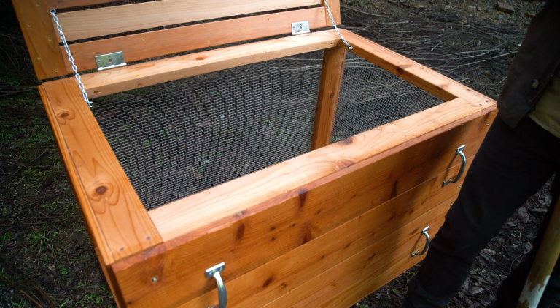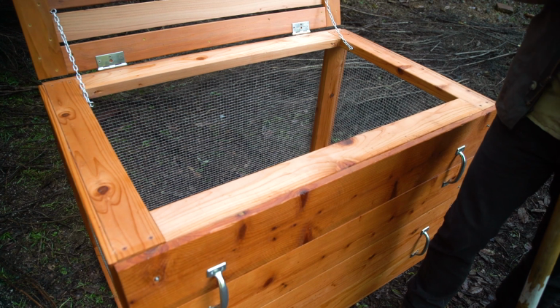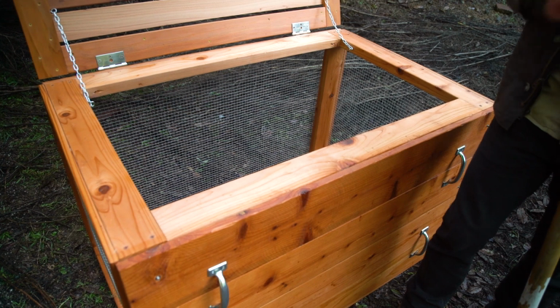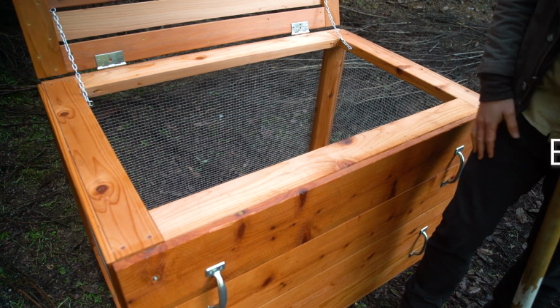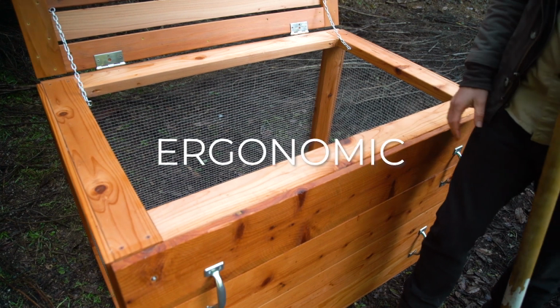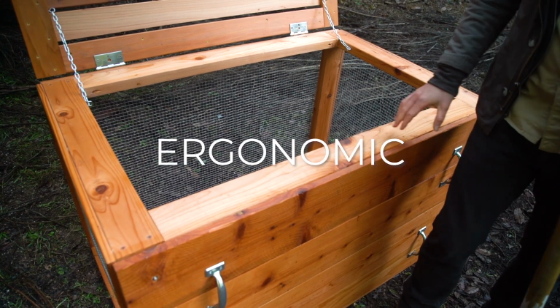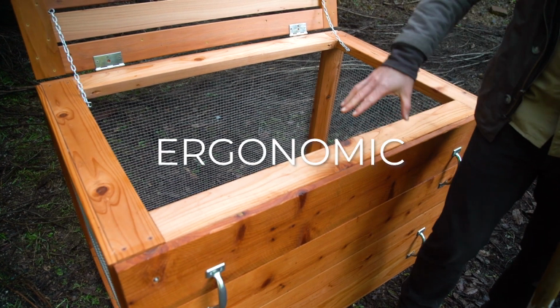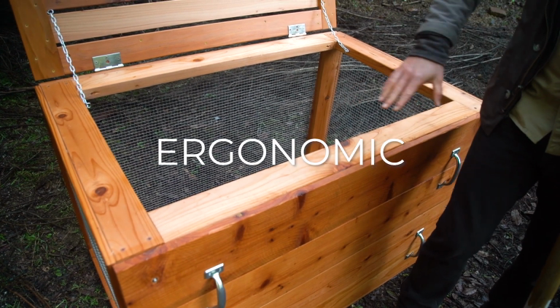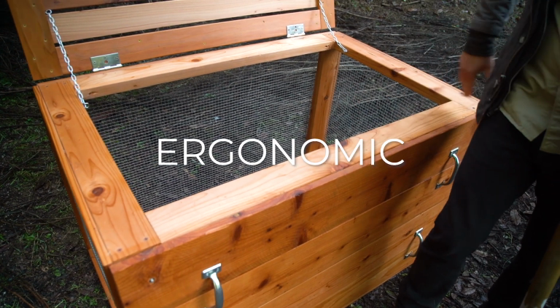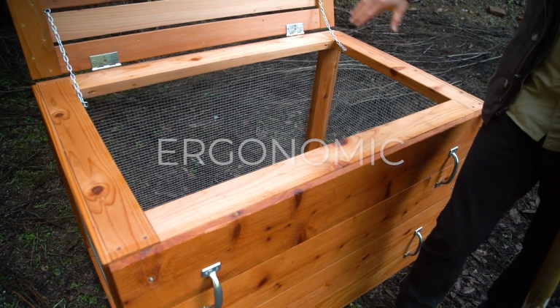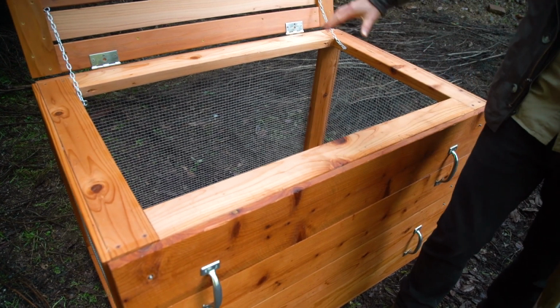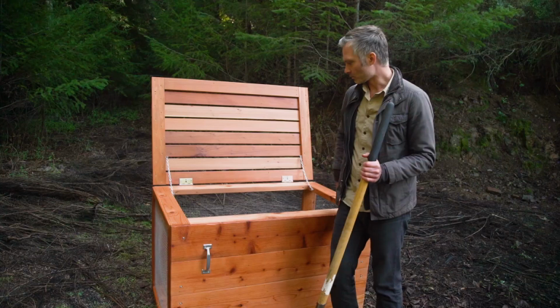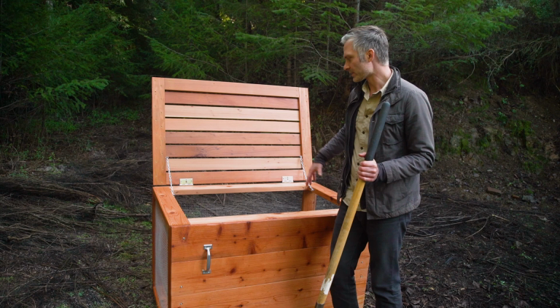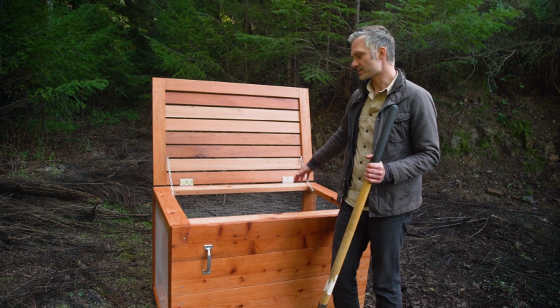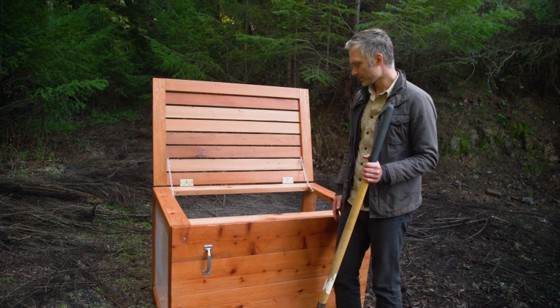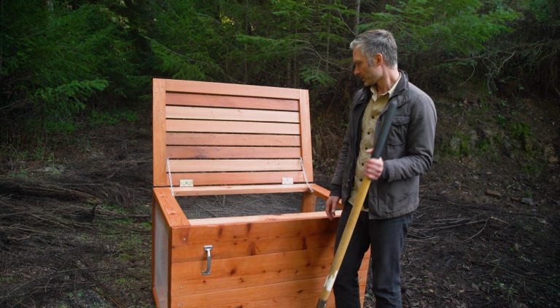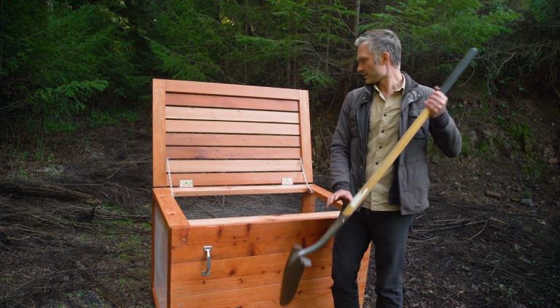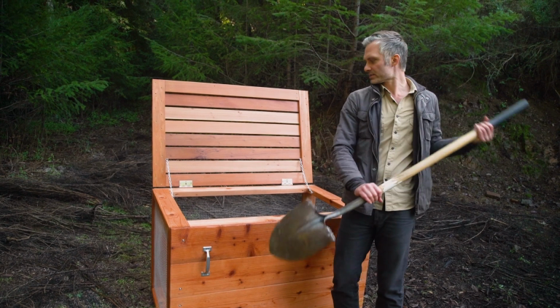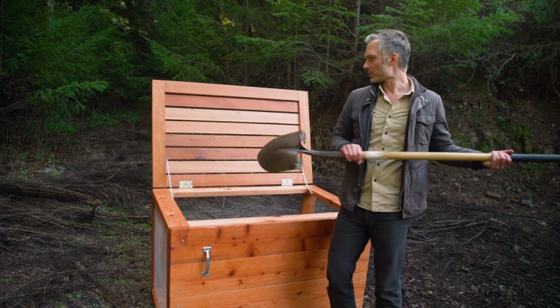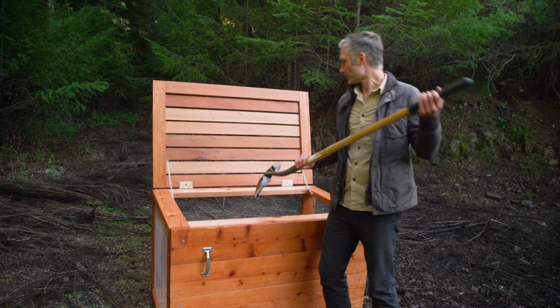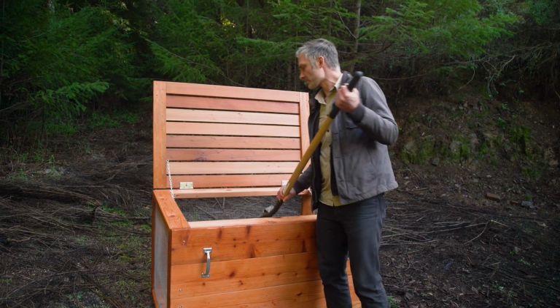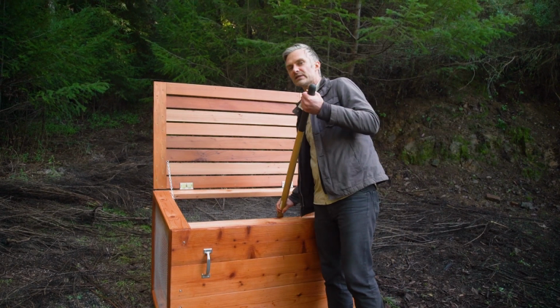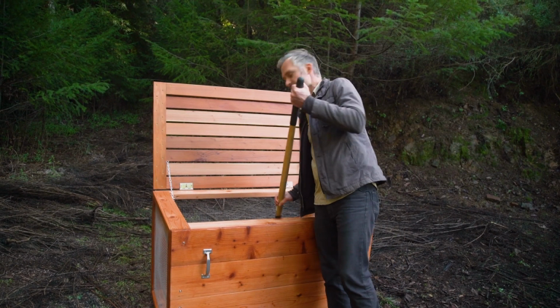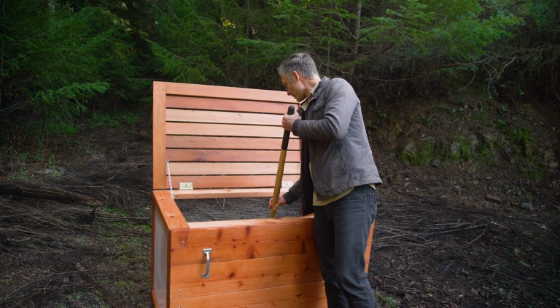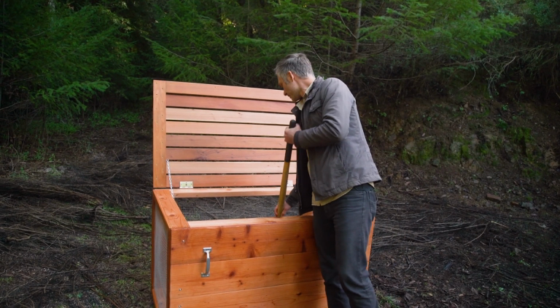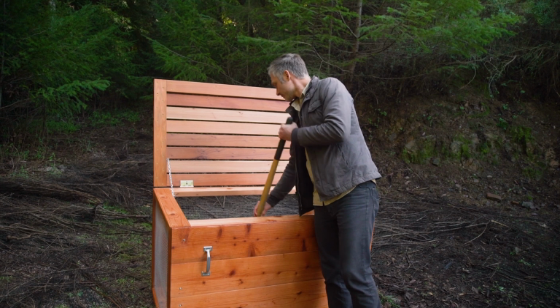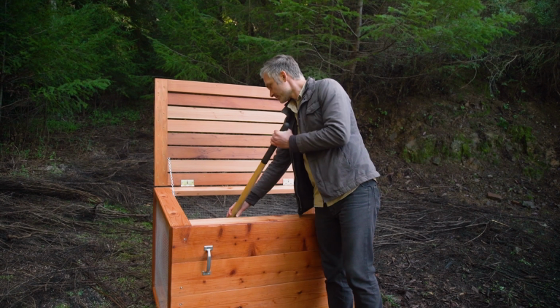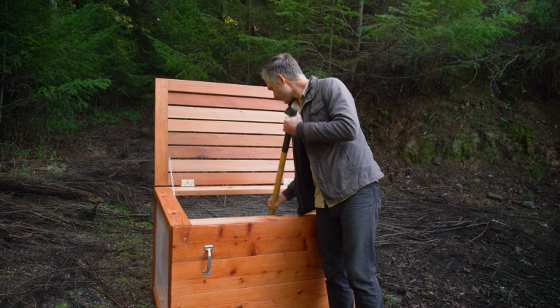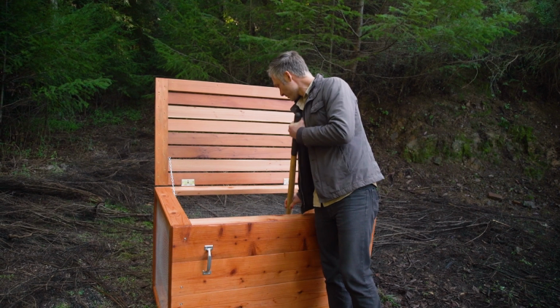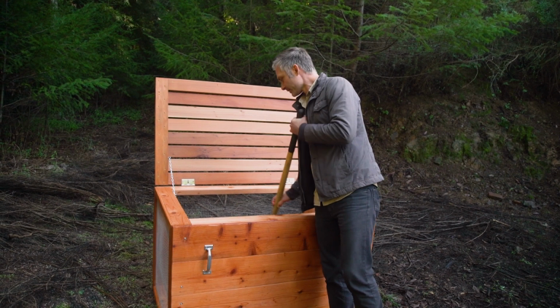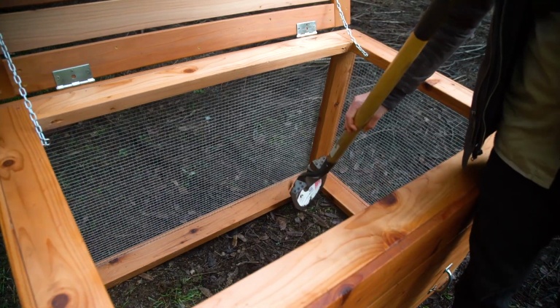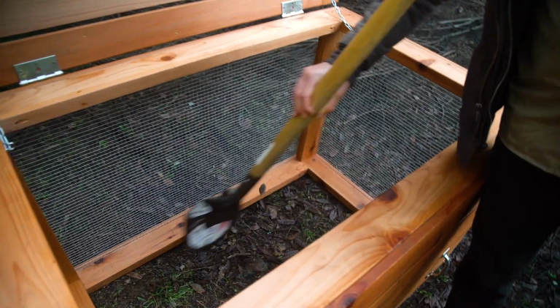A good bin is also ergonomic. You can see that this bin is wider than it is deep, so we don't have to lean so far to deal with any part of the bin.